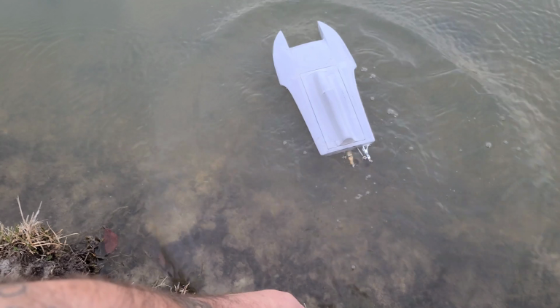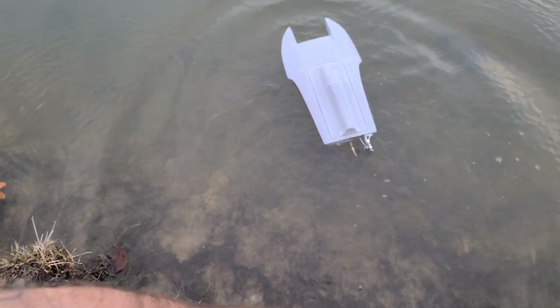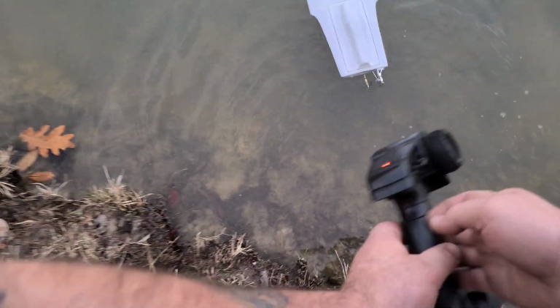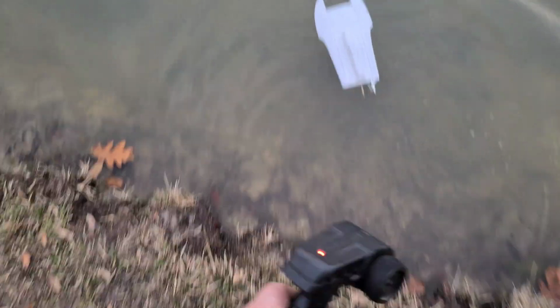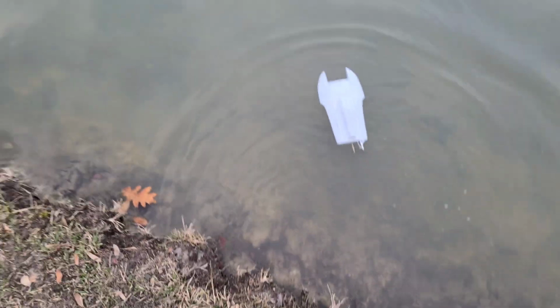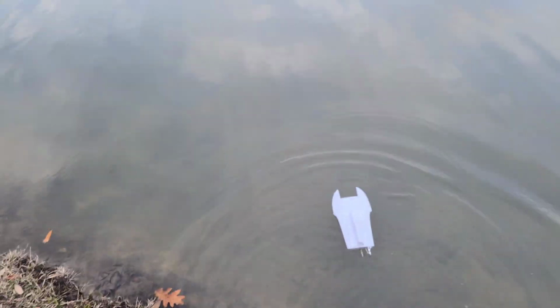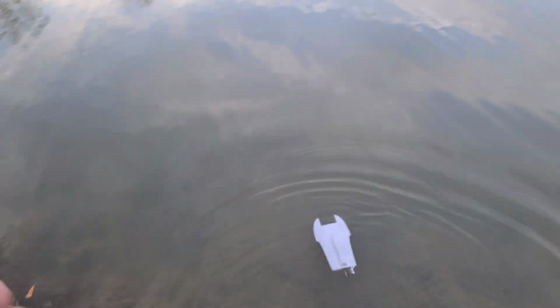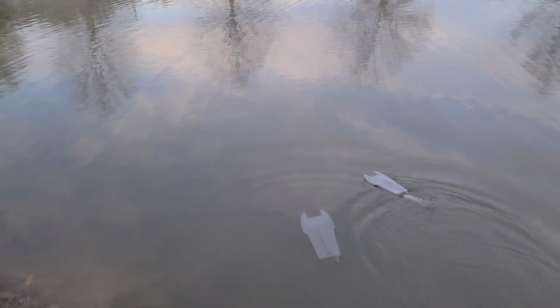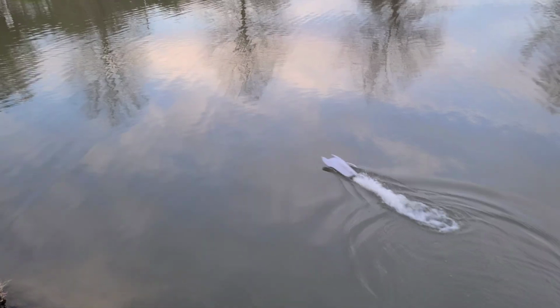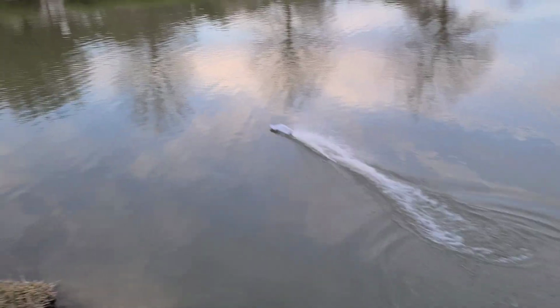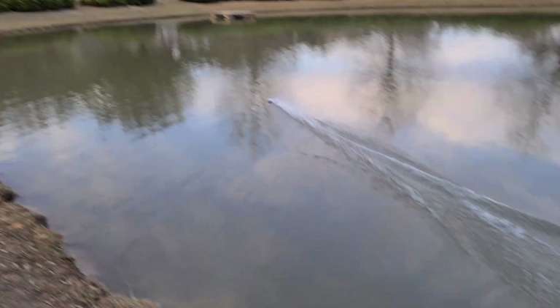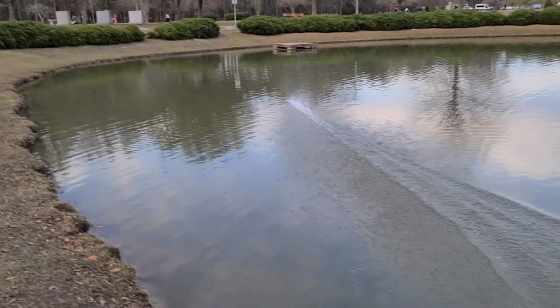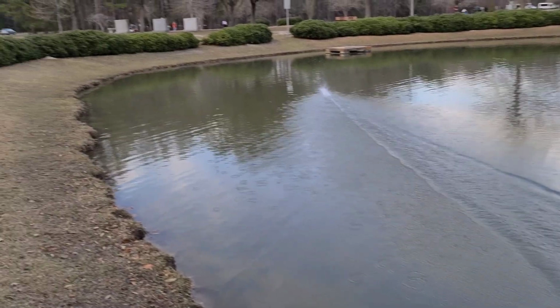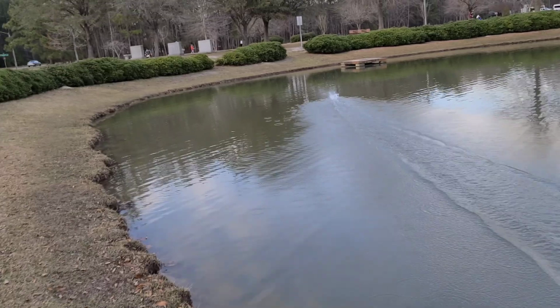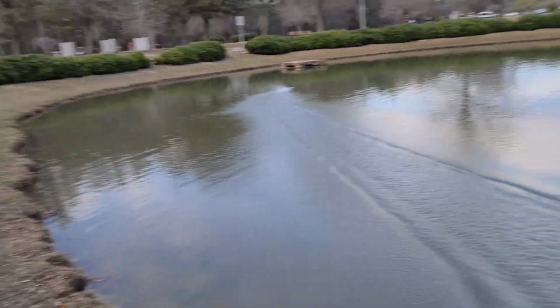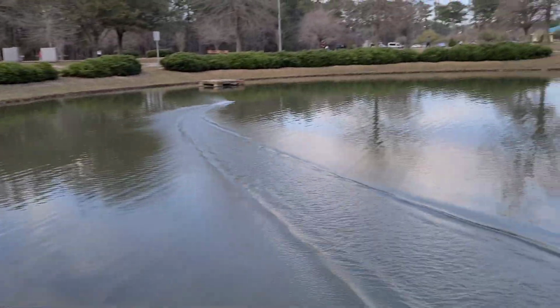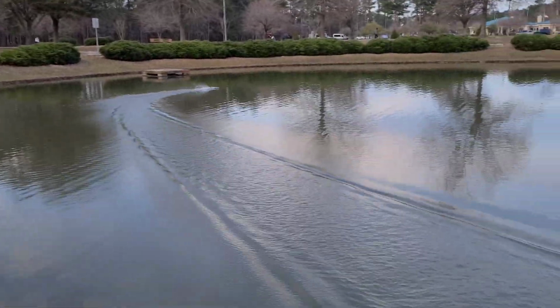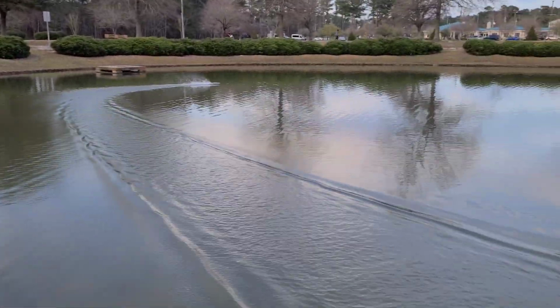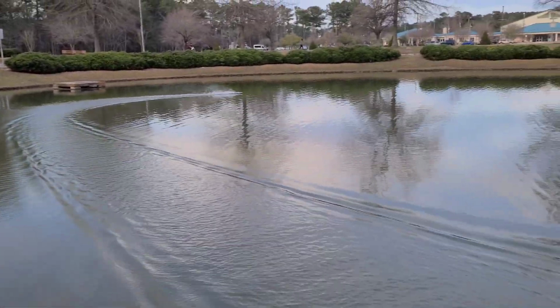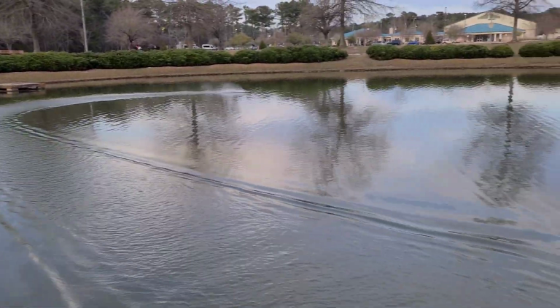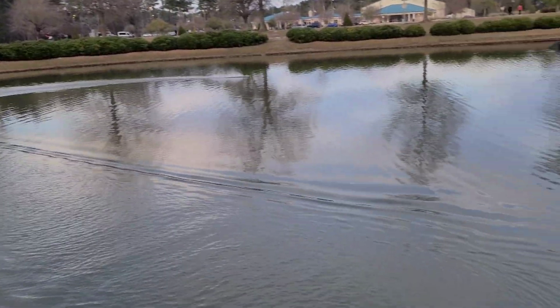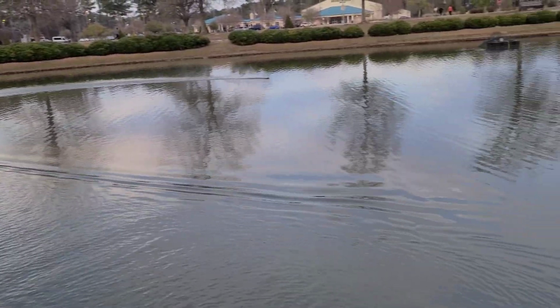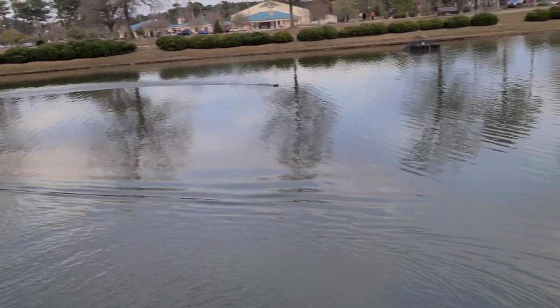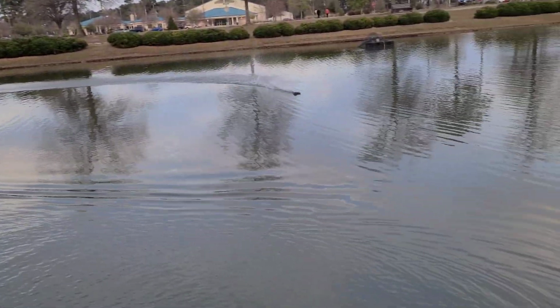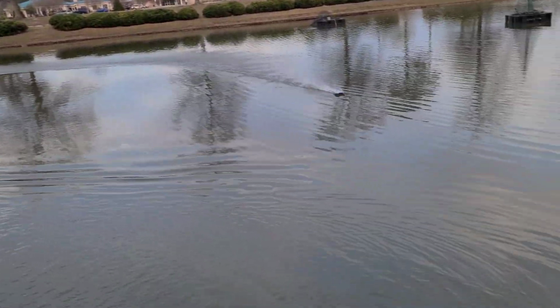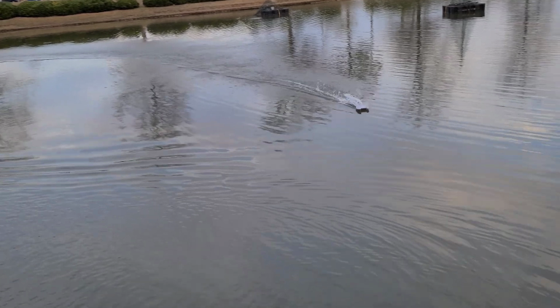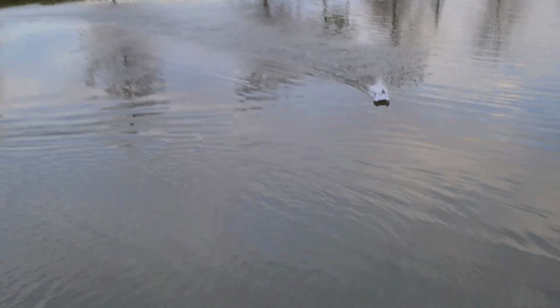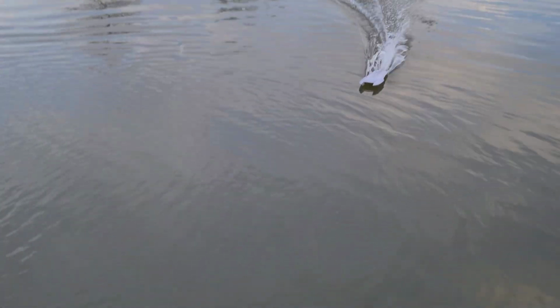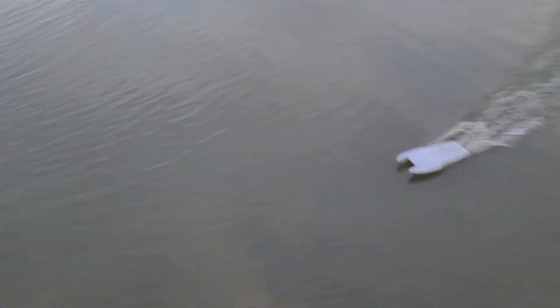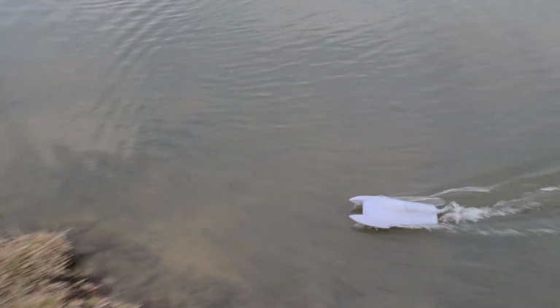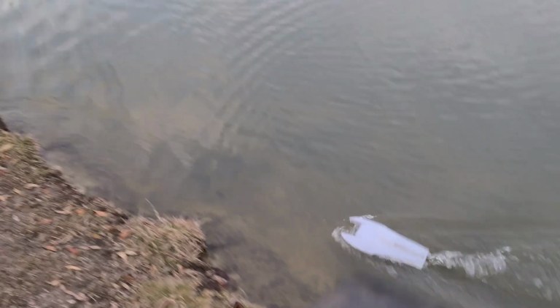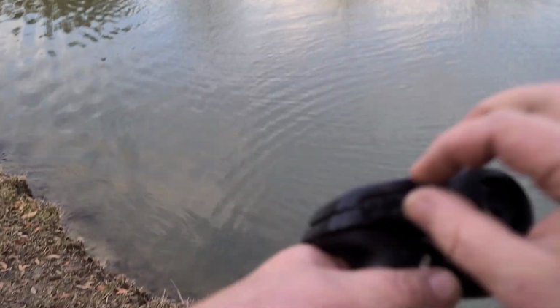Let's see if it floats — oh, it floats! Let's give it some throttle. Oh, that's like an eighth of a throttle. Oh boy.